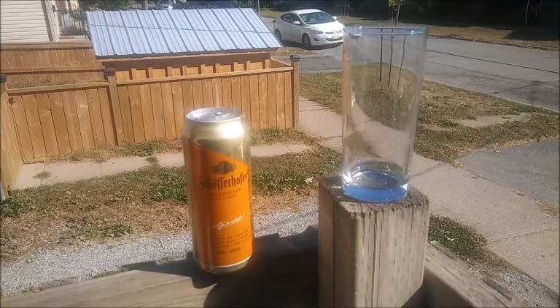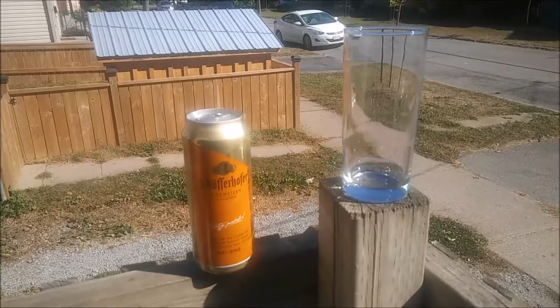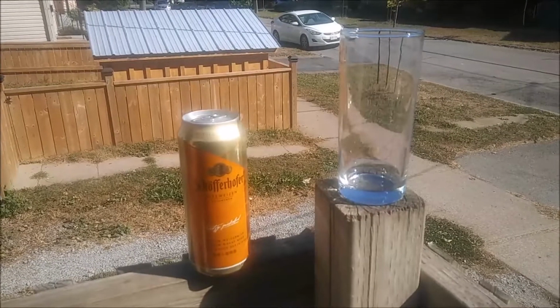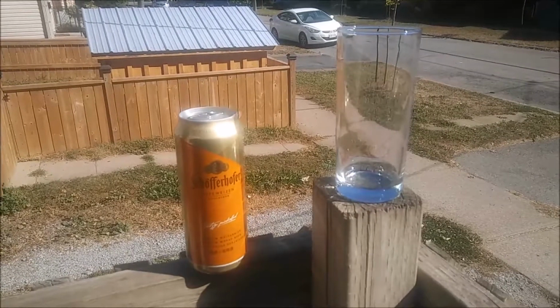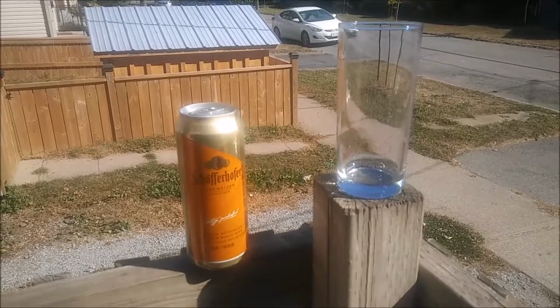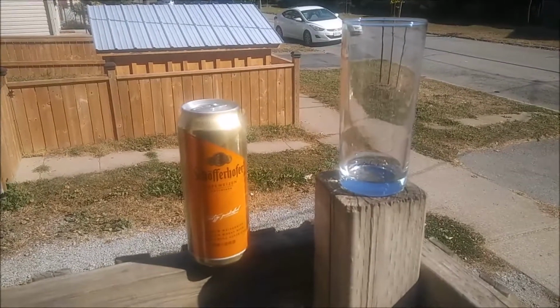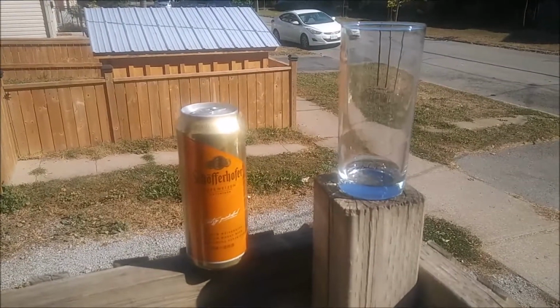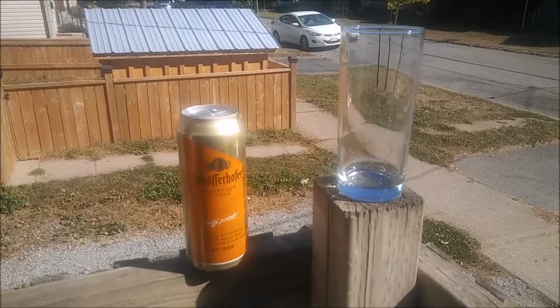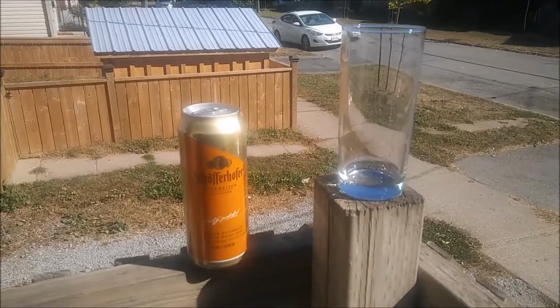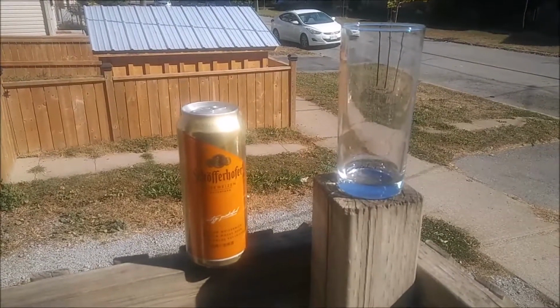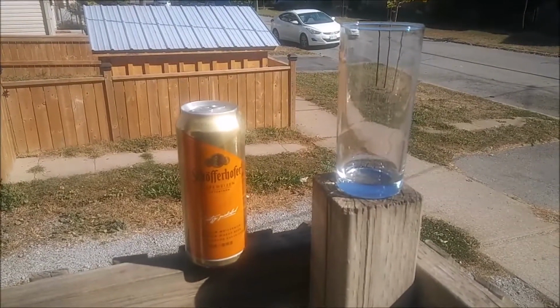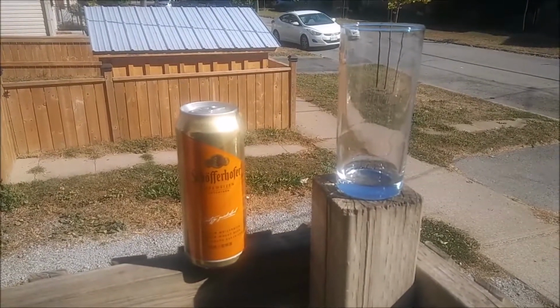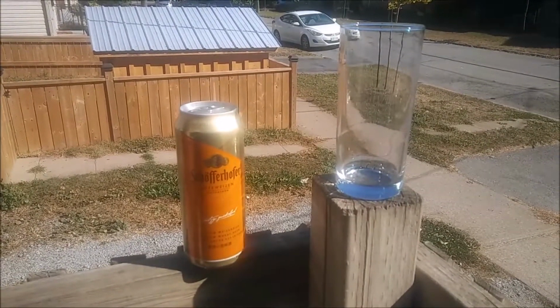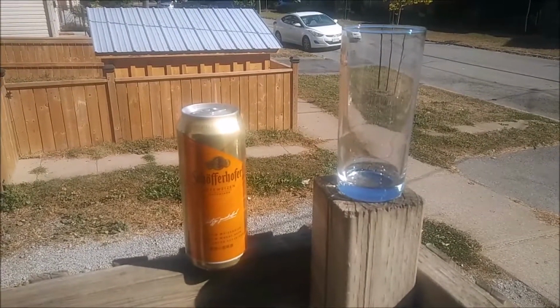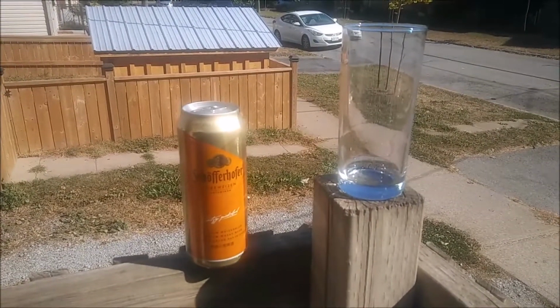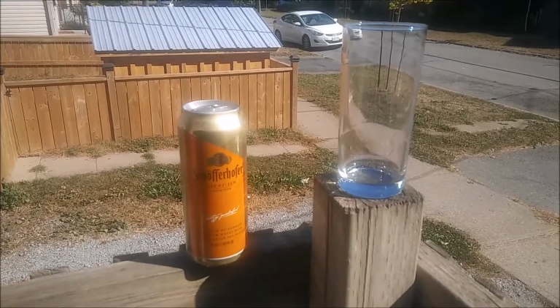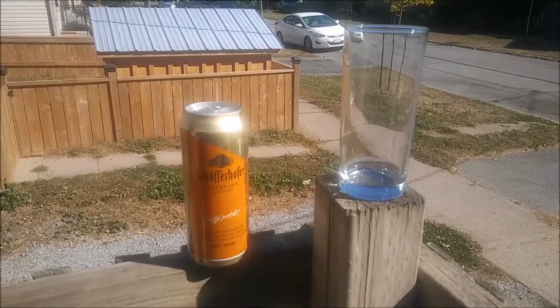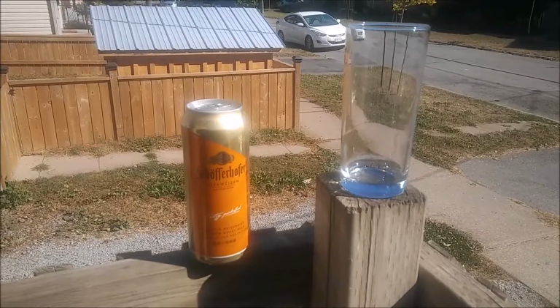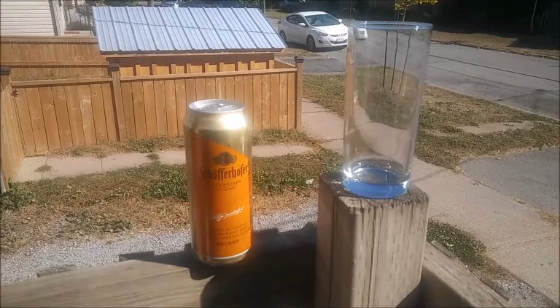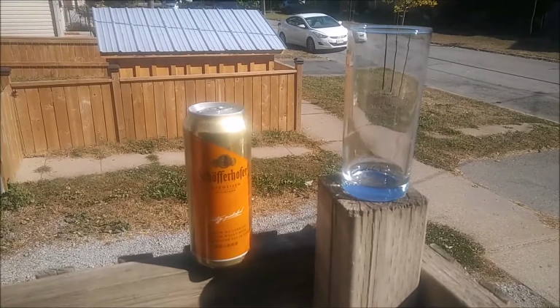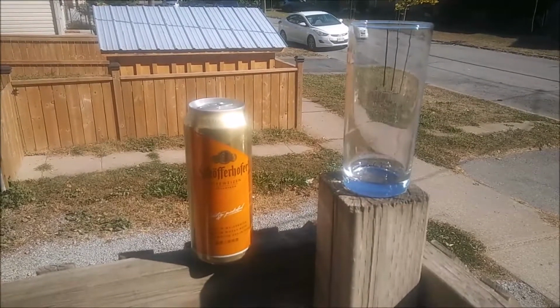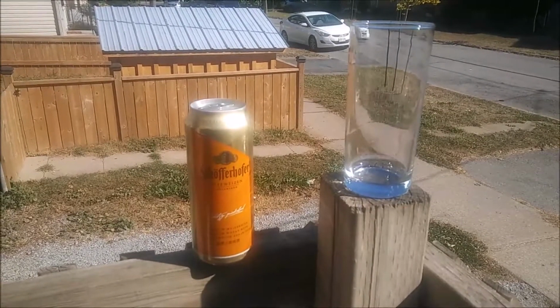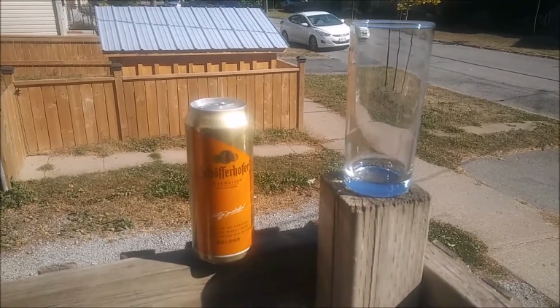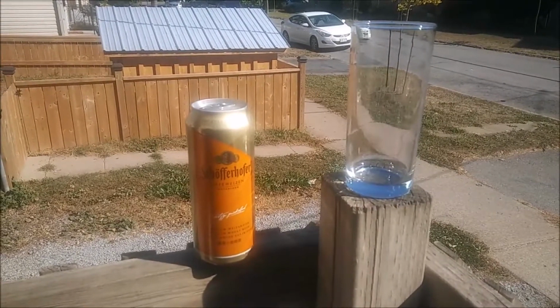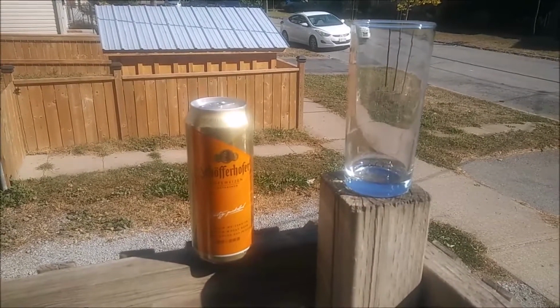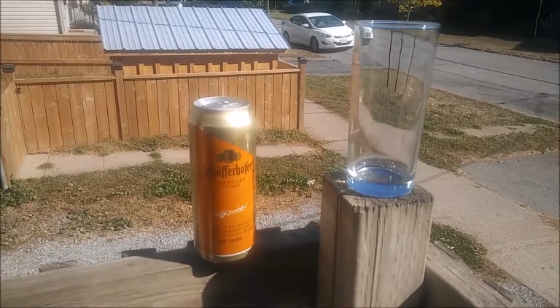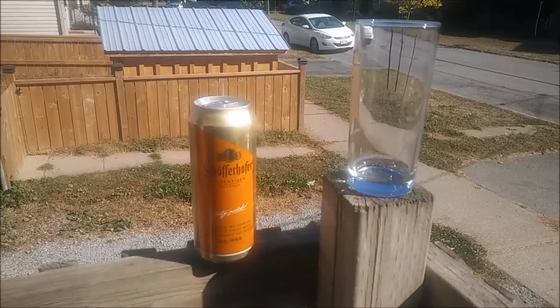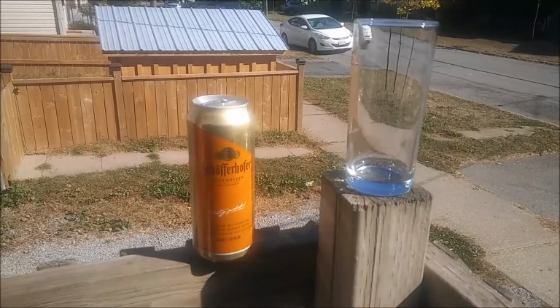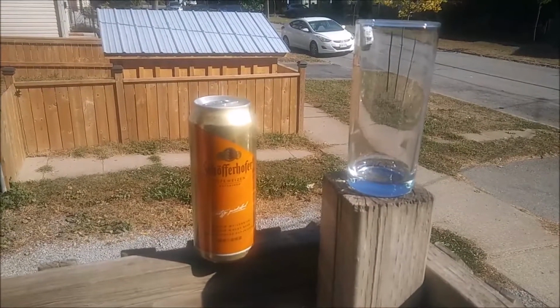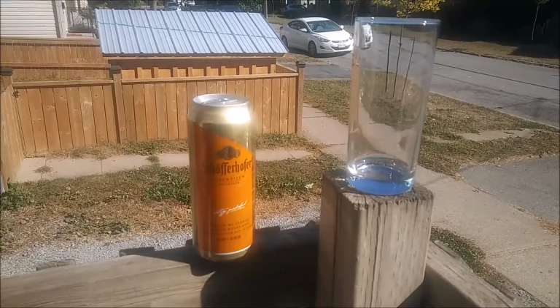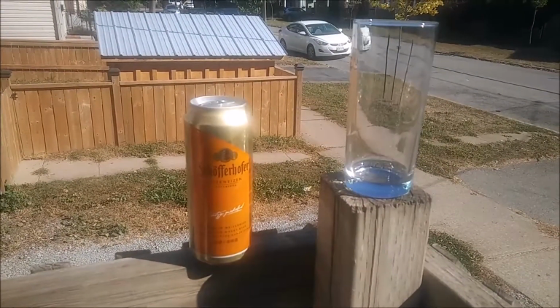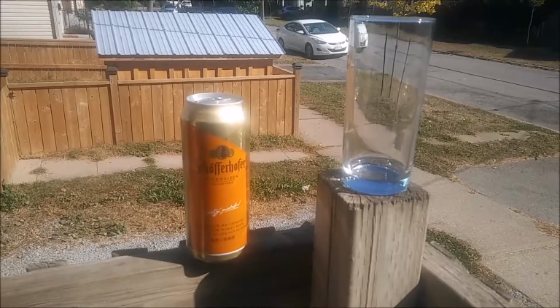Alright, I want to do a little video here of Schöfferhofer — or Schöfferhofer, or Schöfferhofer — I don't know — Hefeweizen beer.